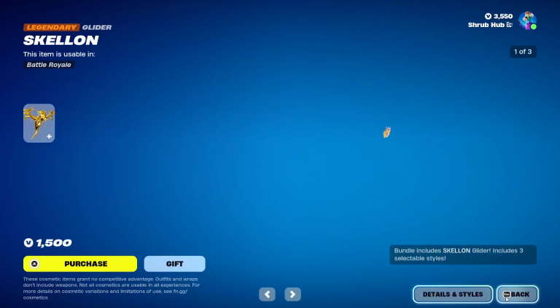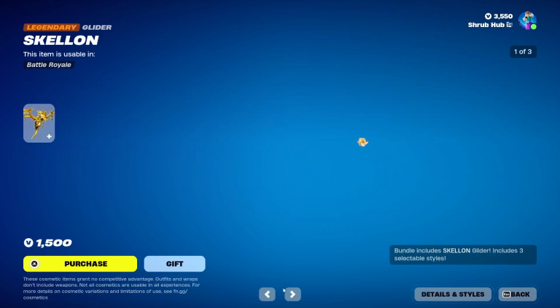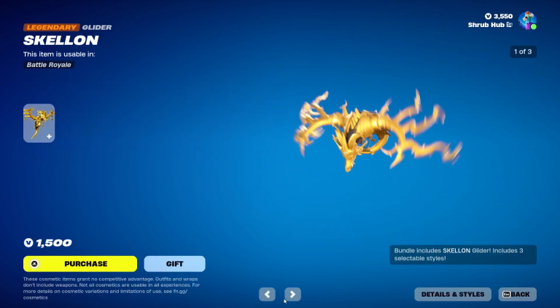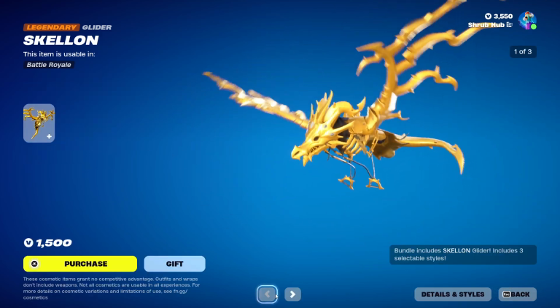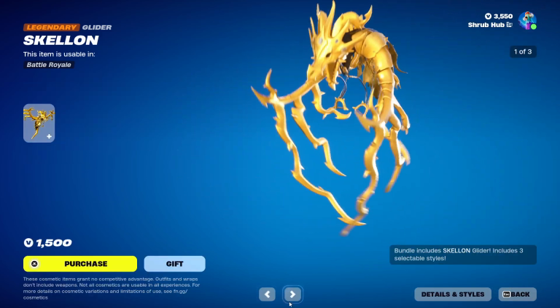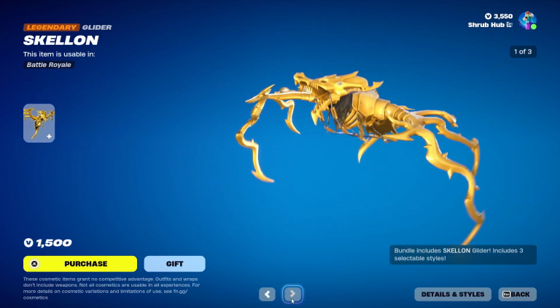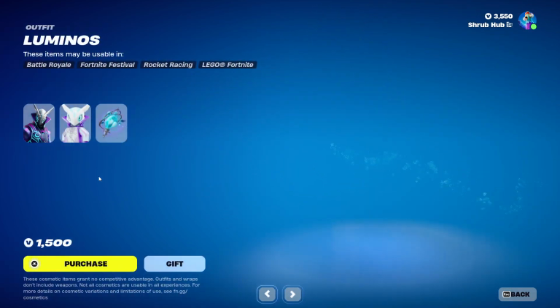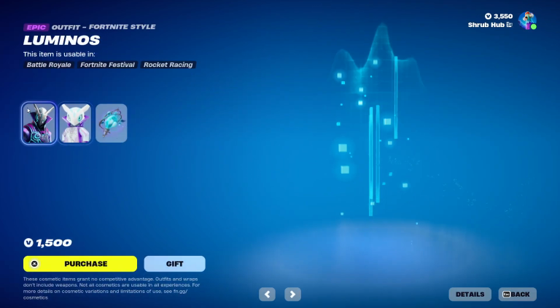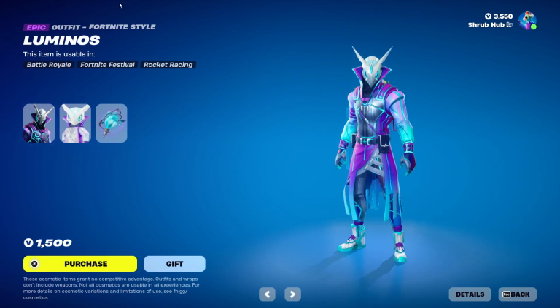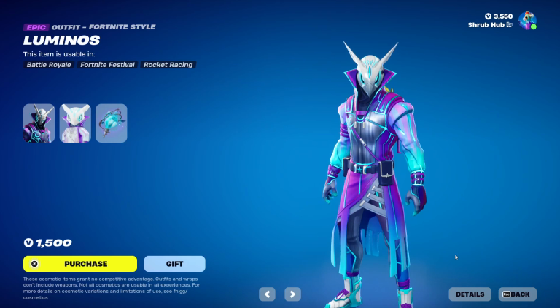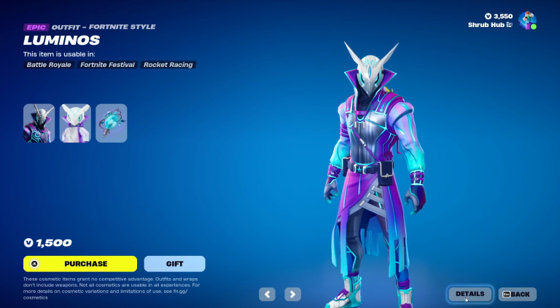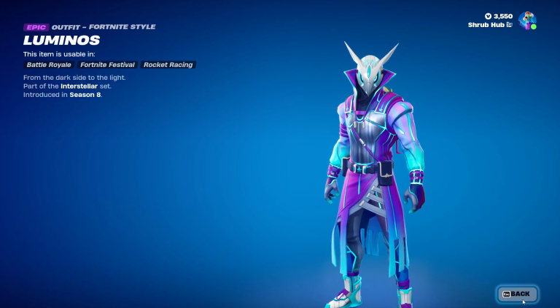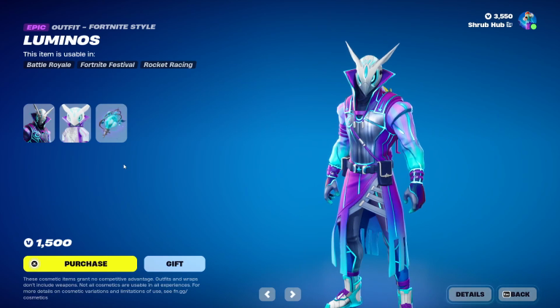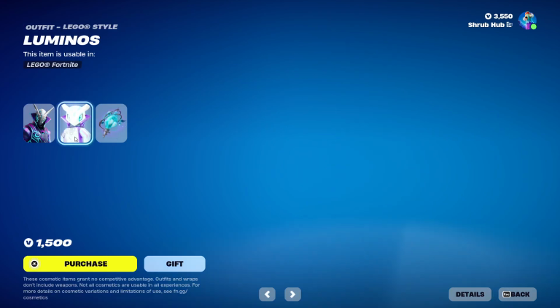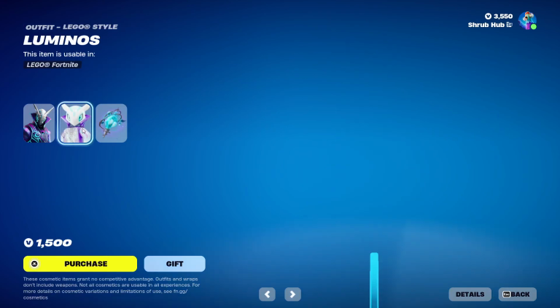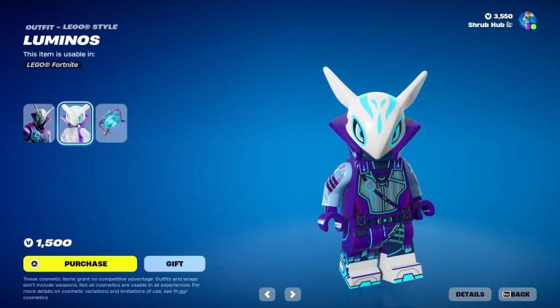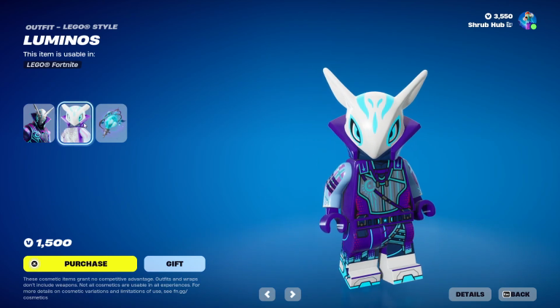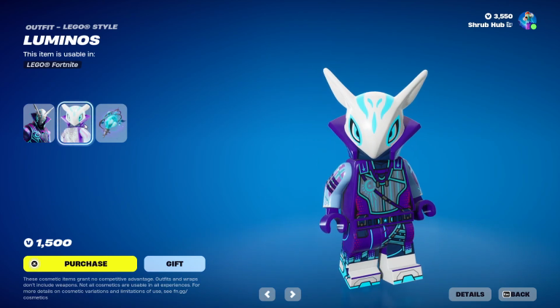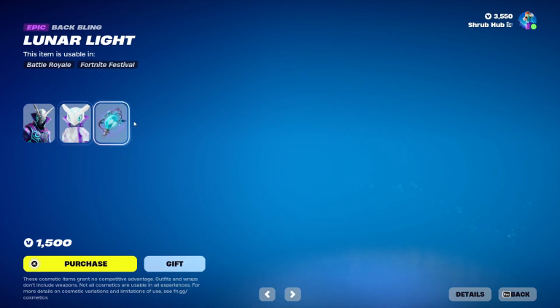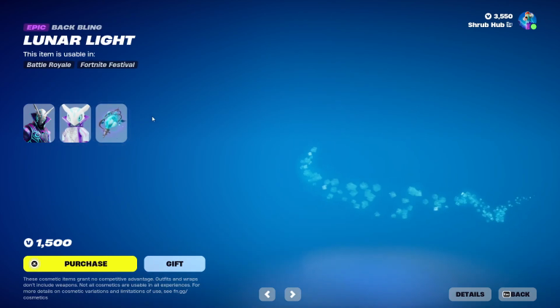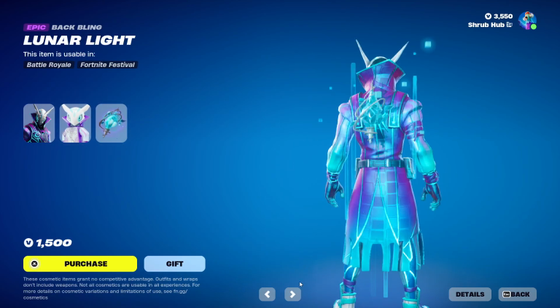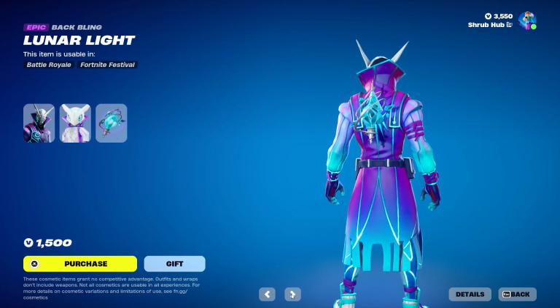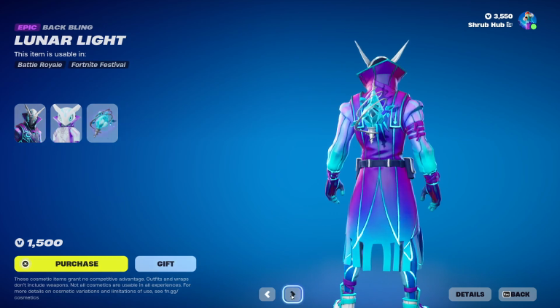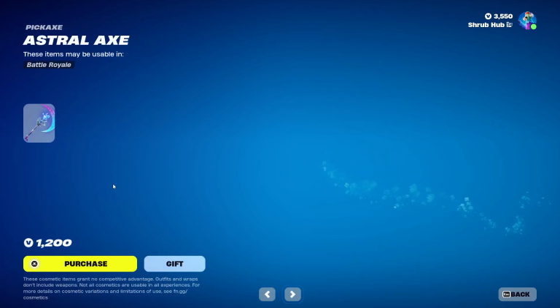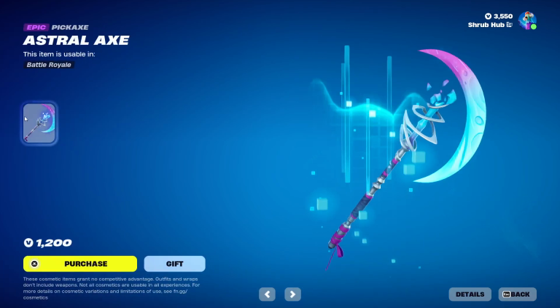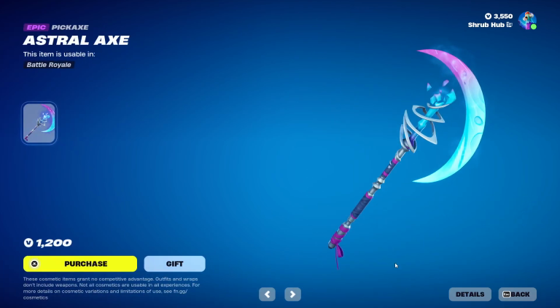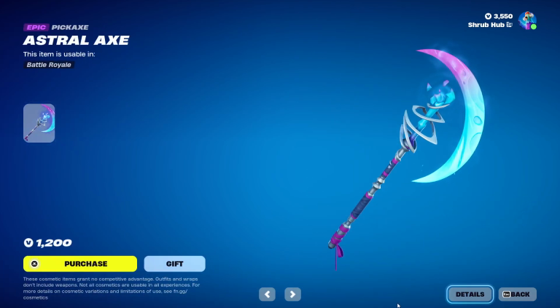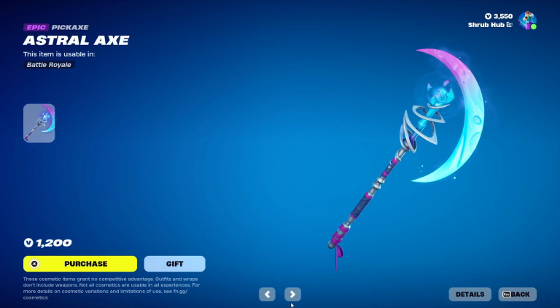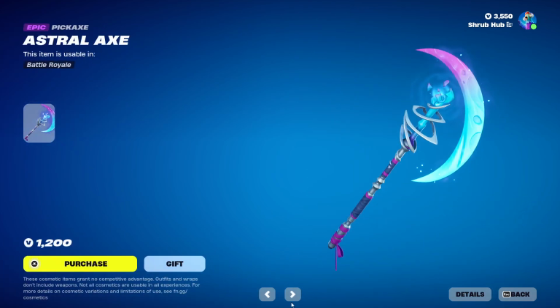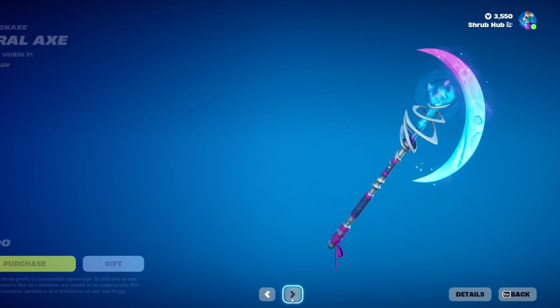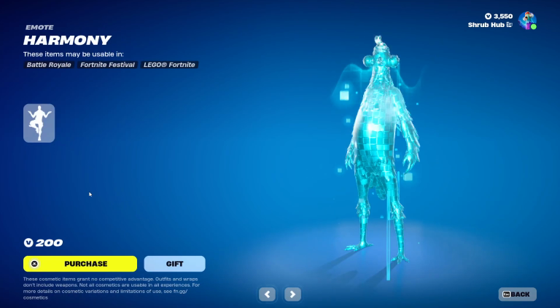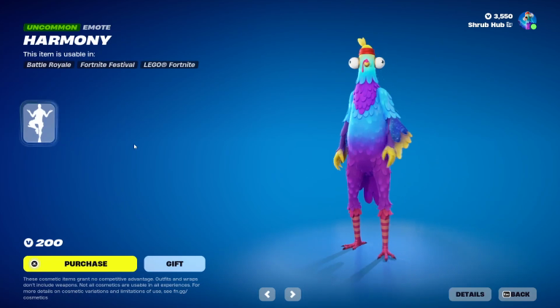Then we have Luminous back from Season 8. This is his Locker style — it's very clean. He comes with the Lunar Light back bling, and we also have the Astral Axe pickaxe from Season 8.